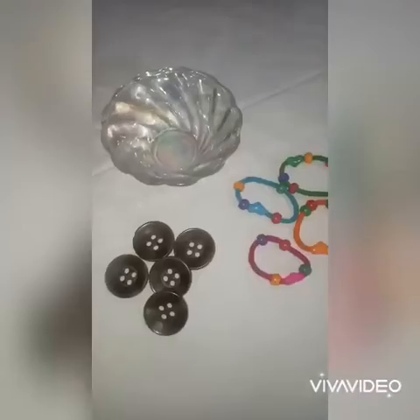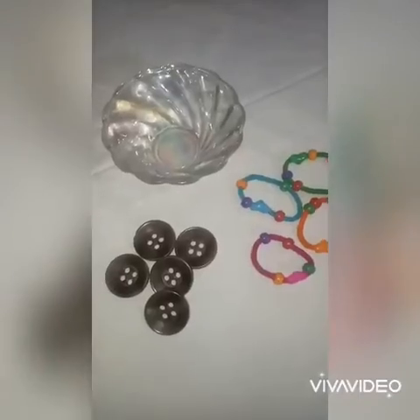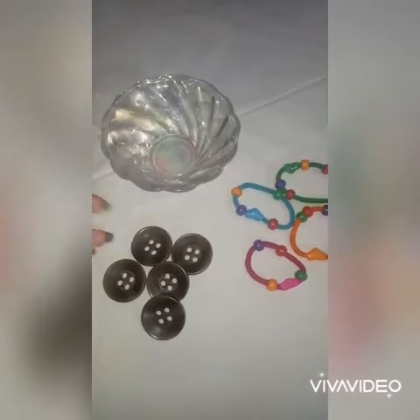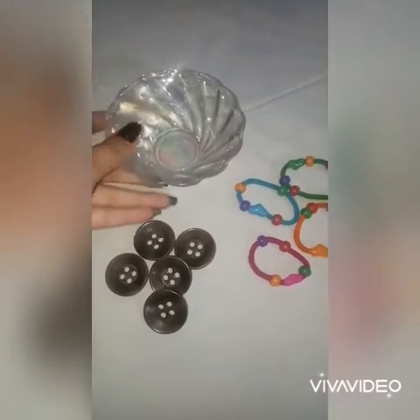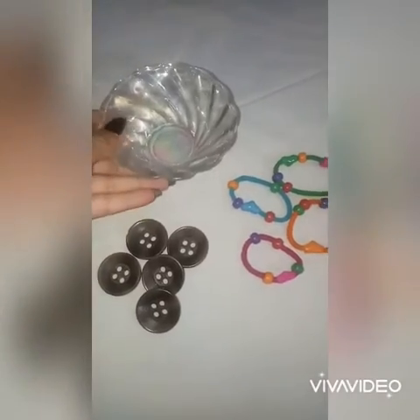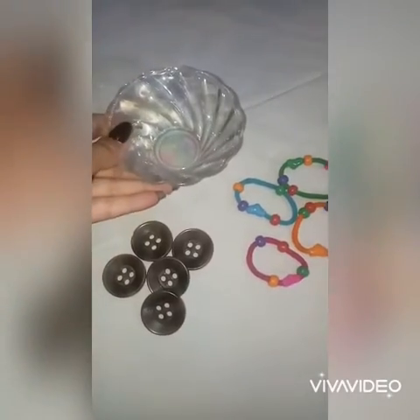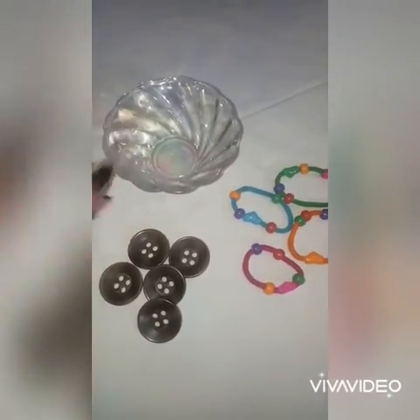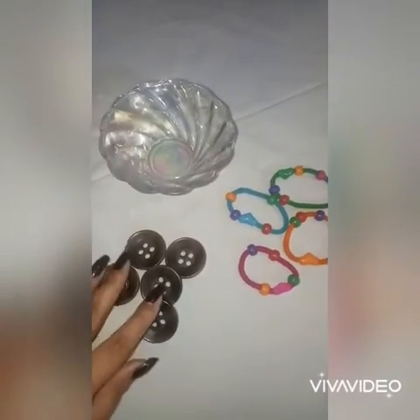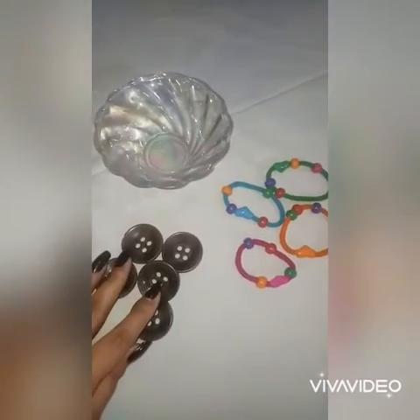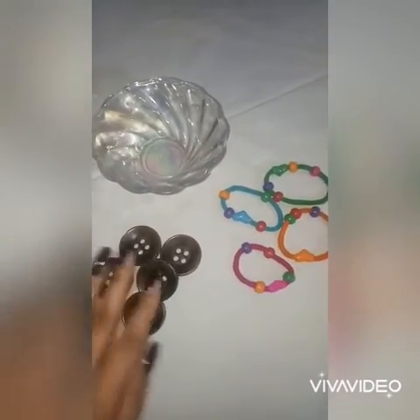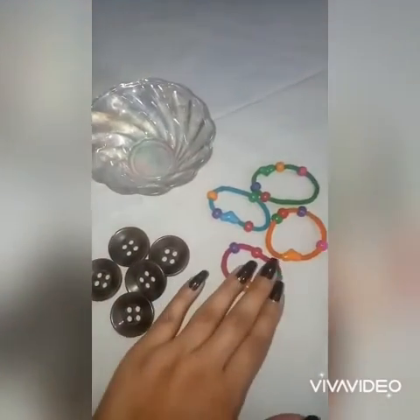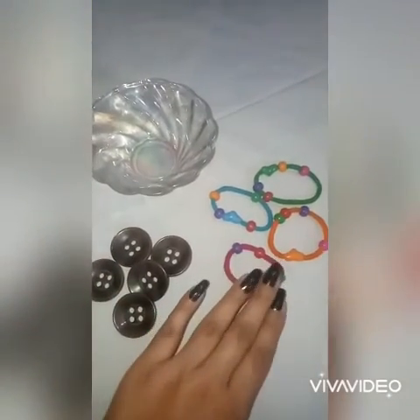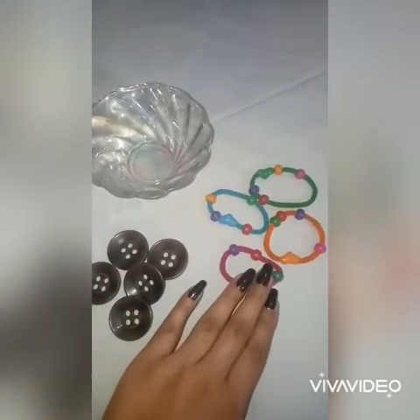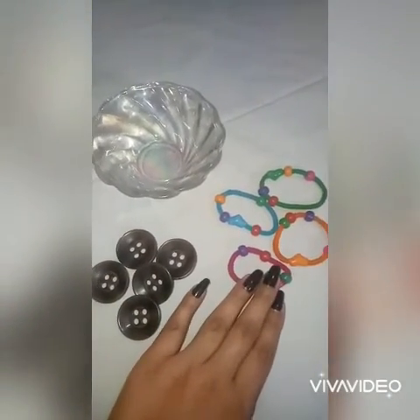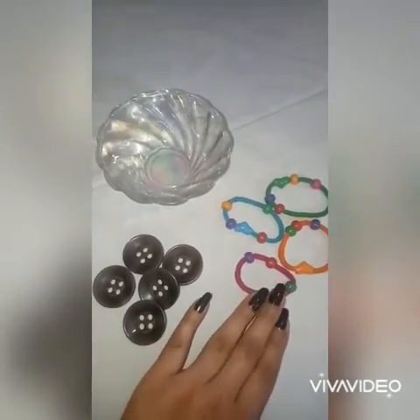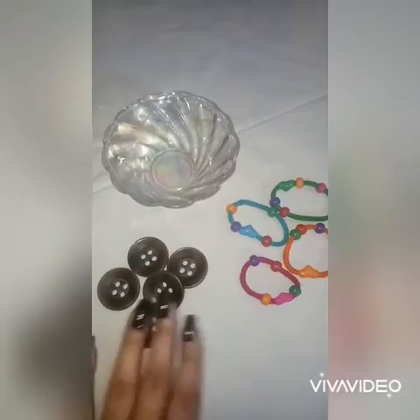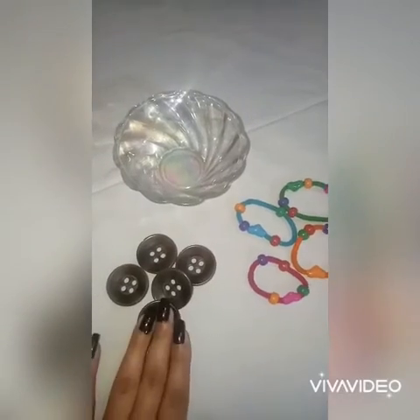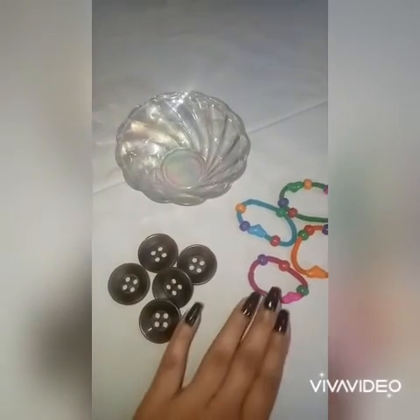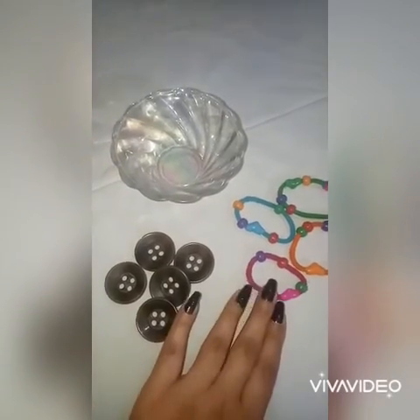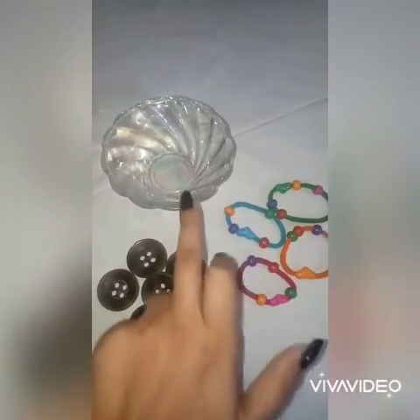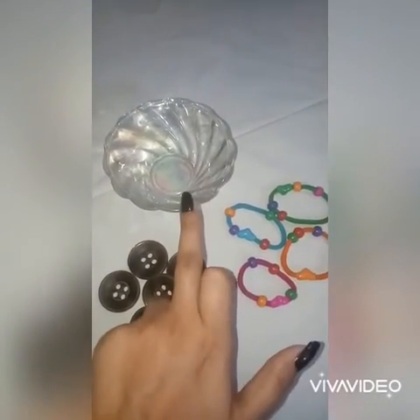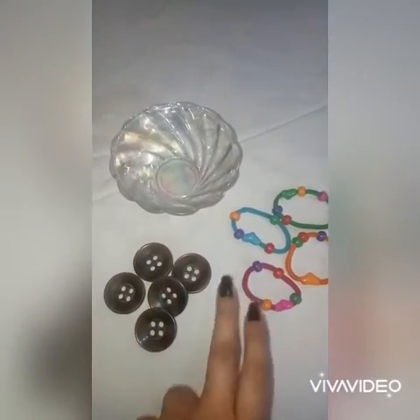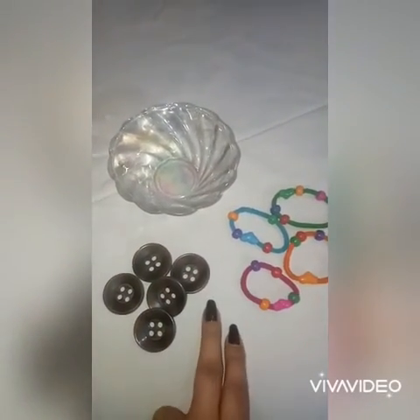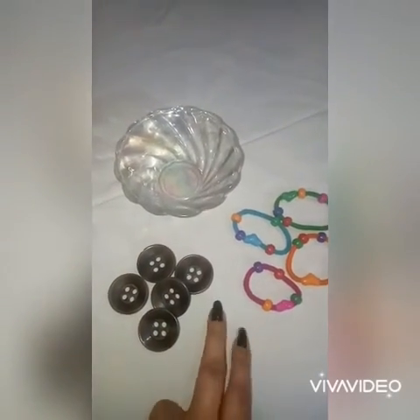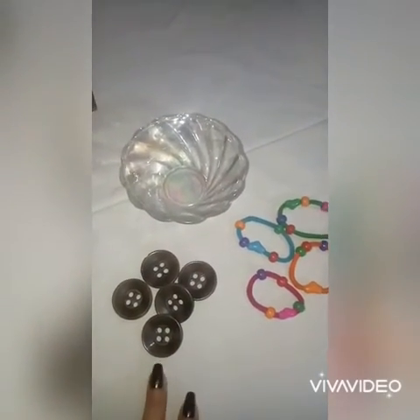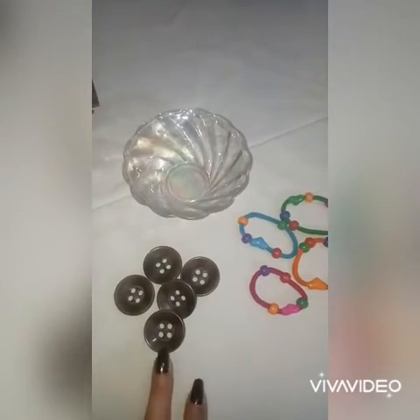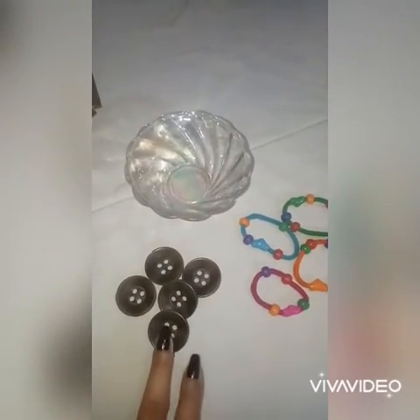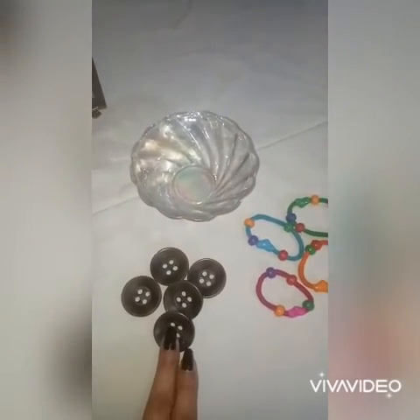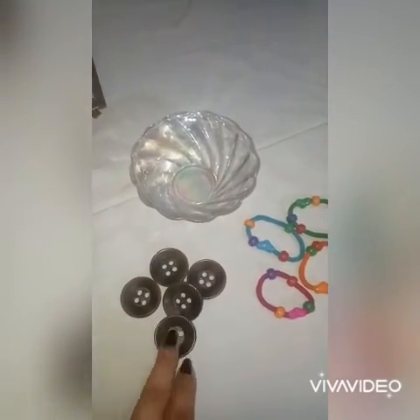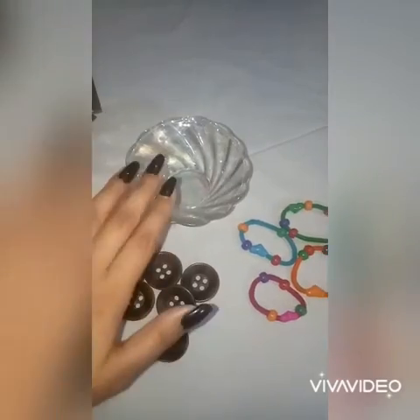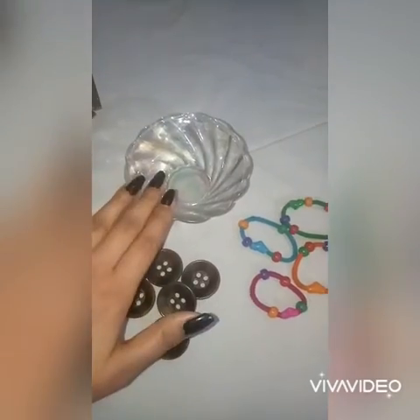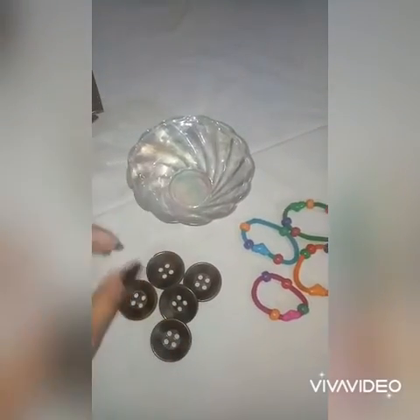And this is a bowl. These are buttons and these are rubber bands. Now these buttons and rubber bands are outside the bowl. Now I will keep these buttons inside the bowl.